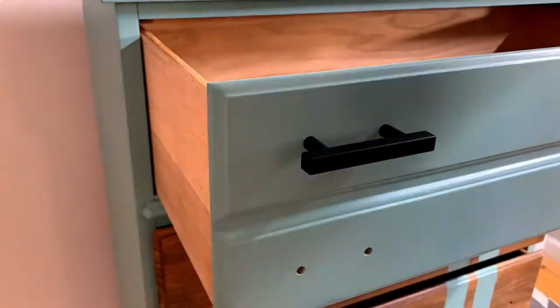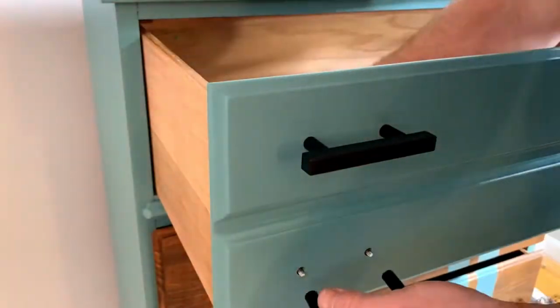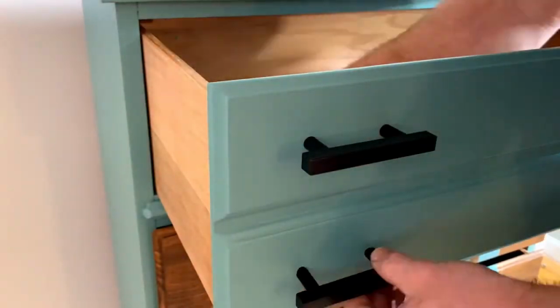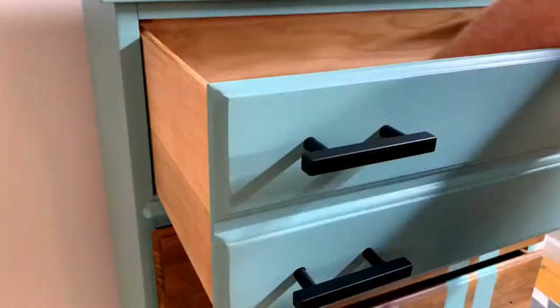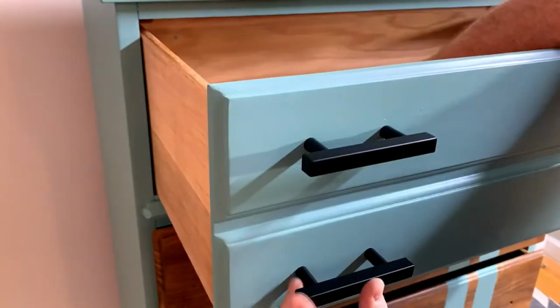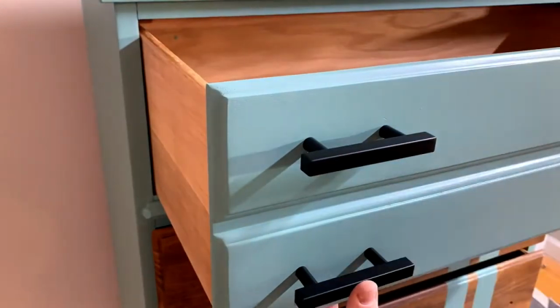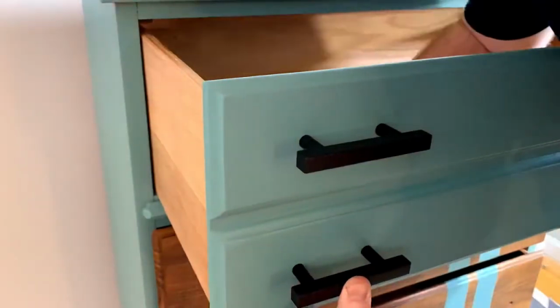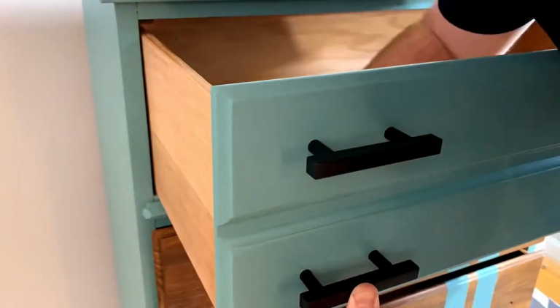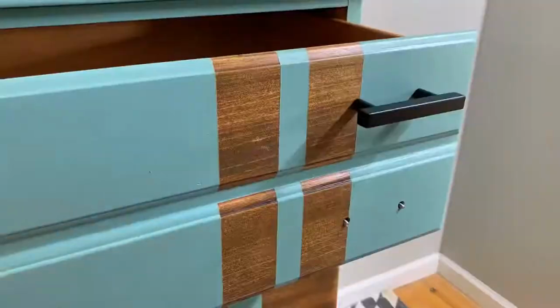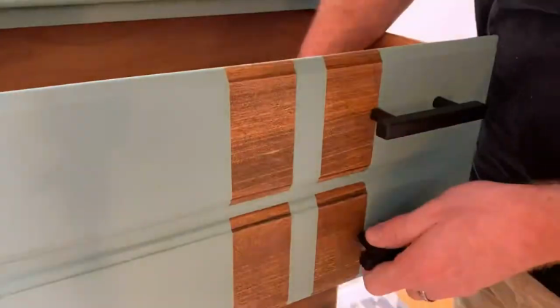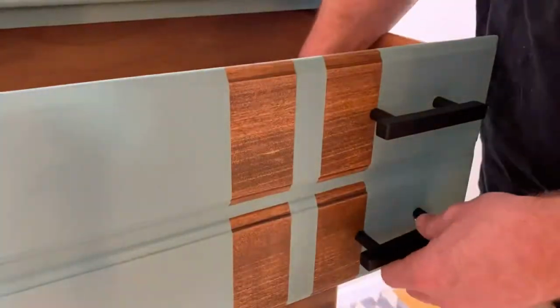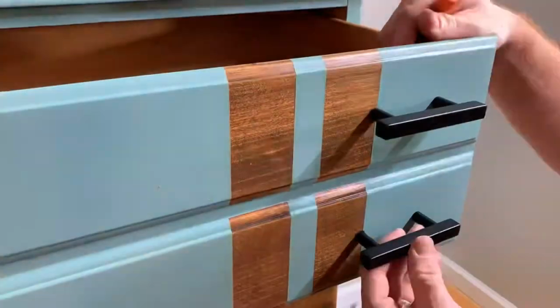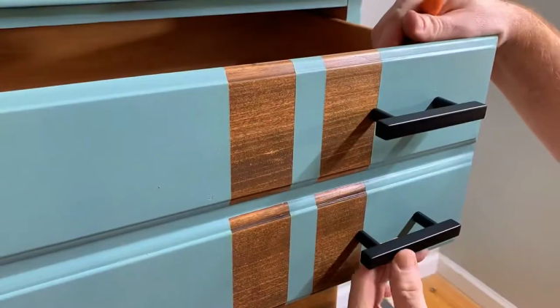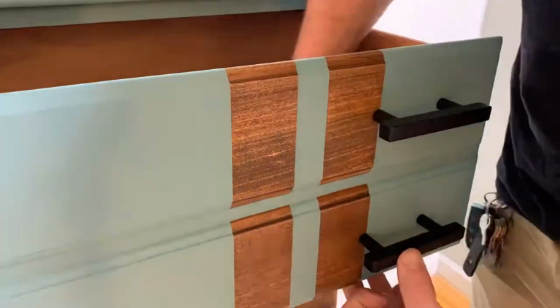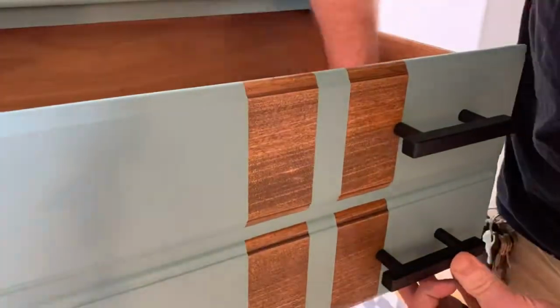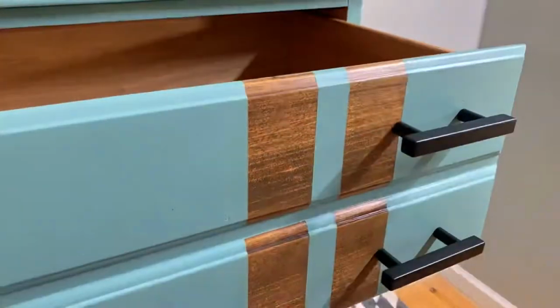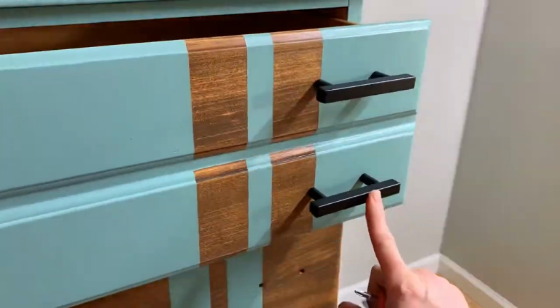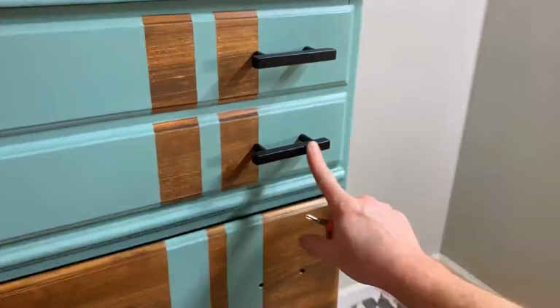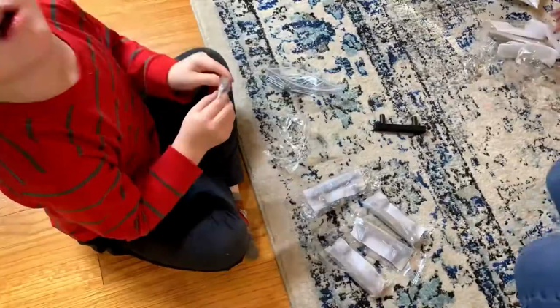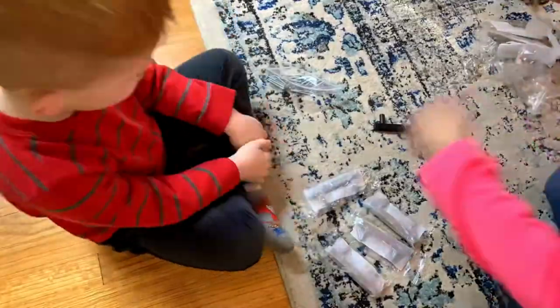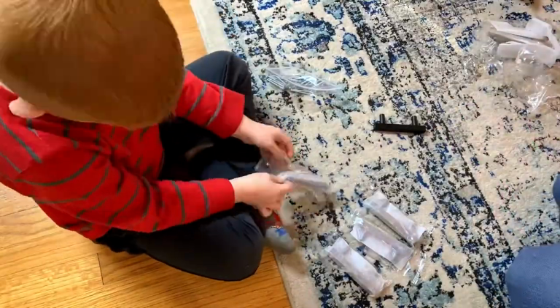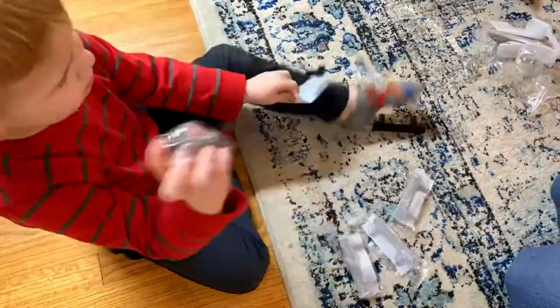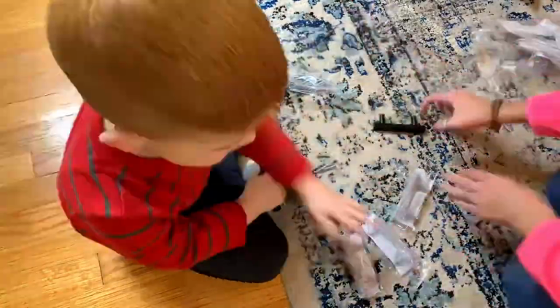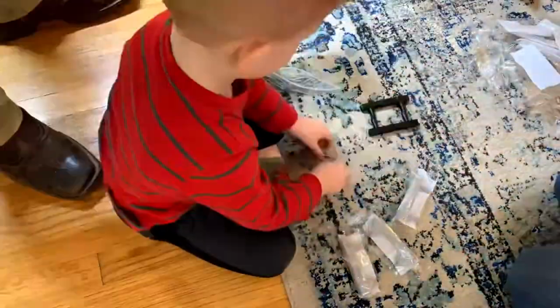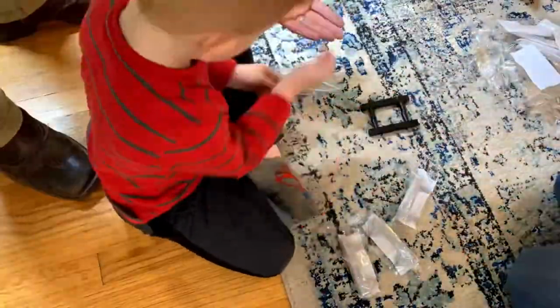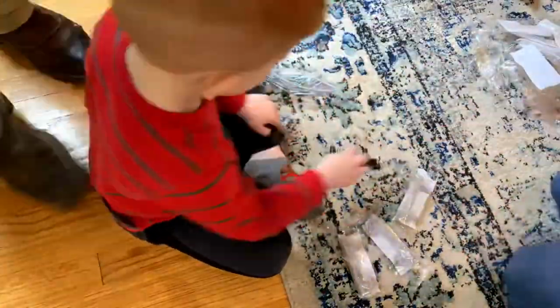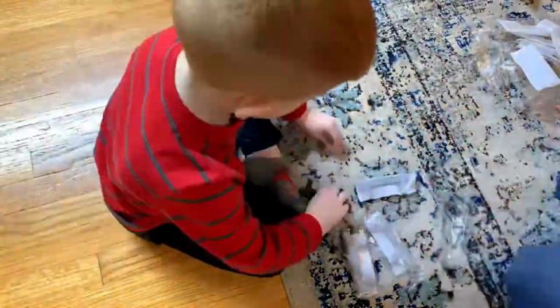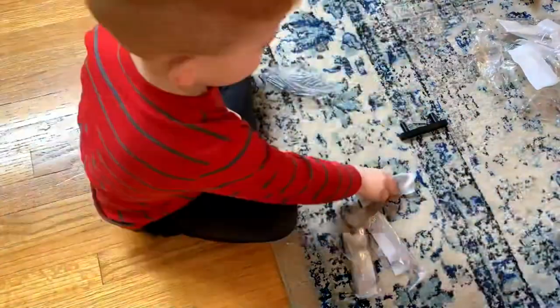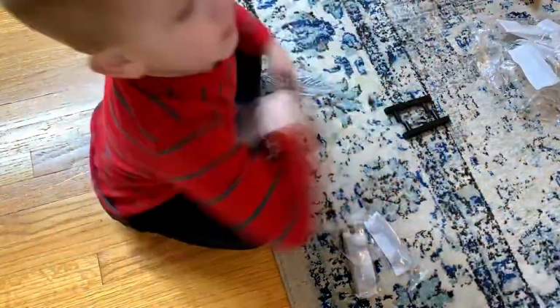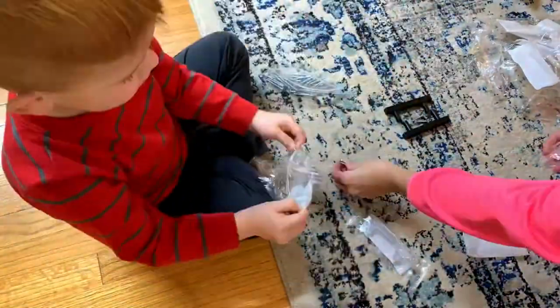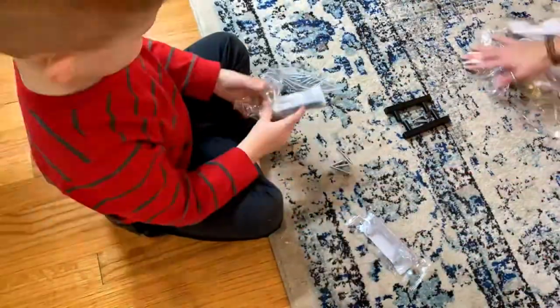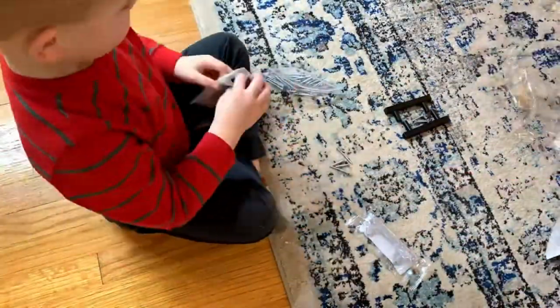We purchased some black hardware off of Amazon that were the same size as the existing holes, so we could just put them right in and they really updated the look of the piece.